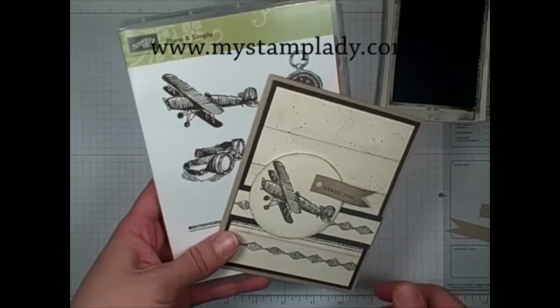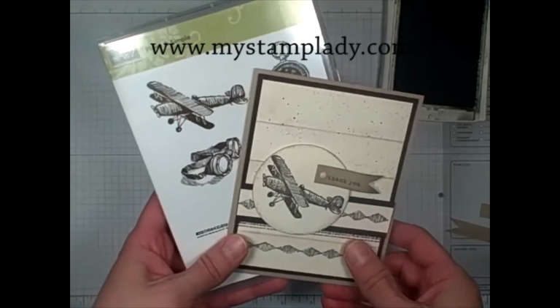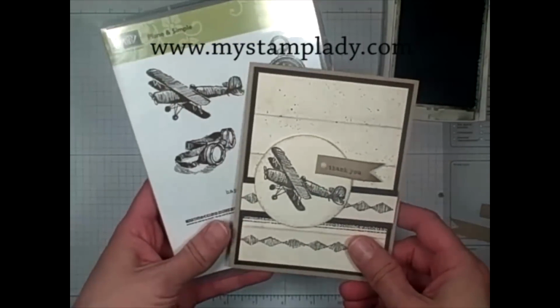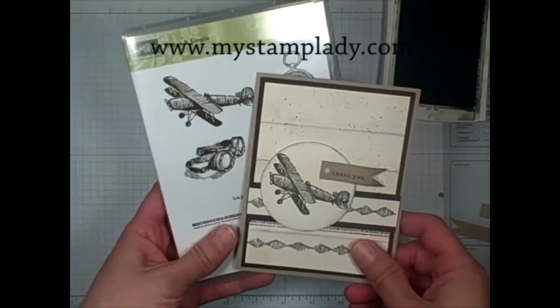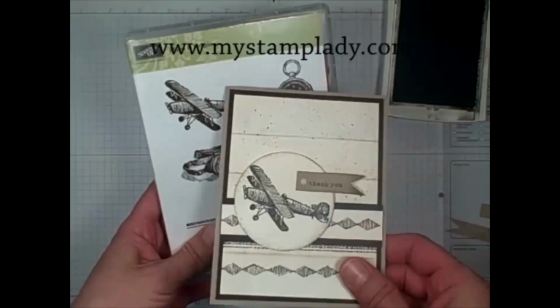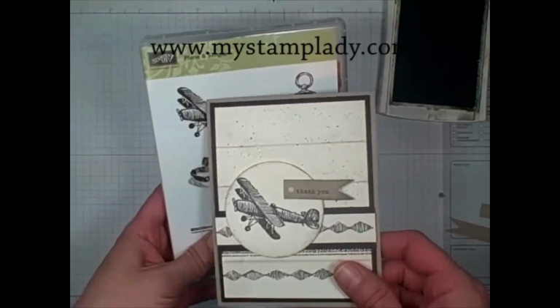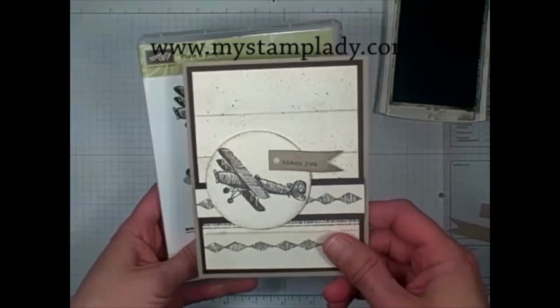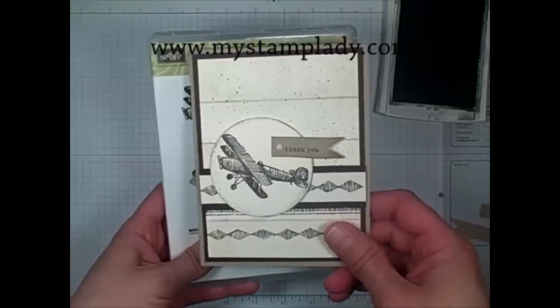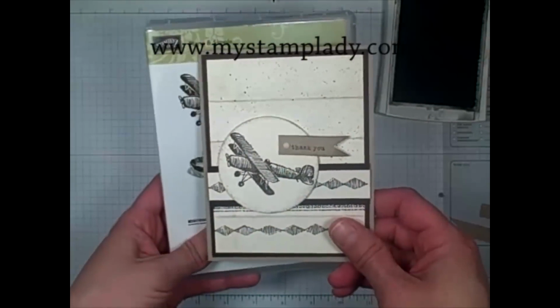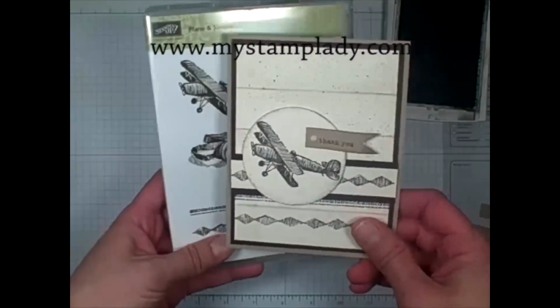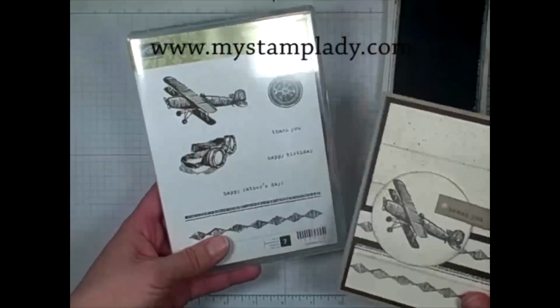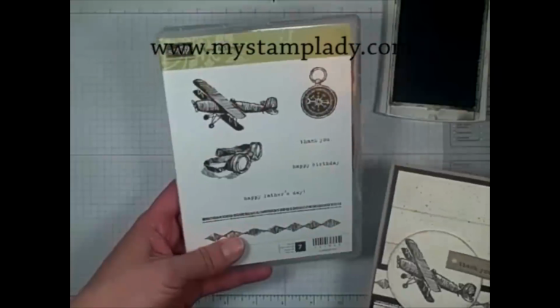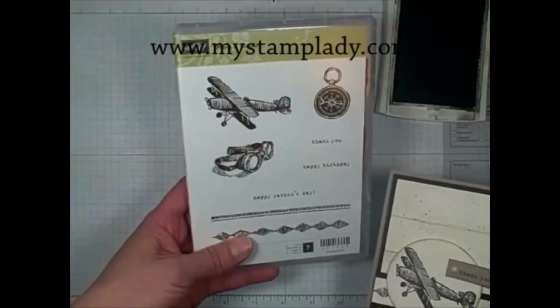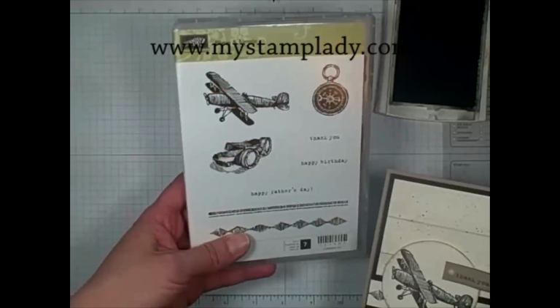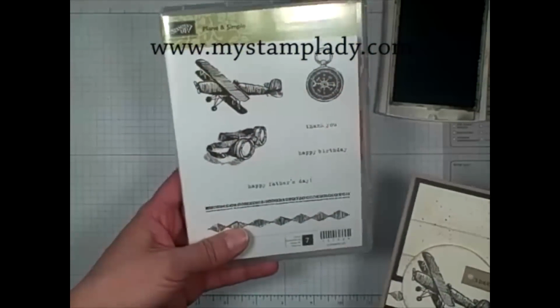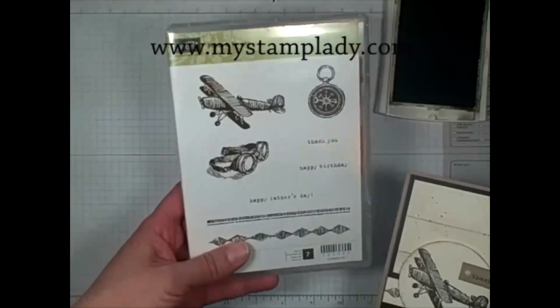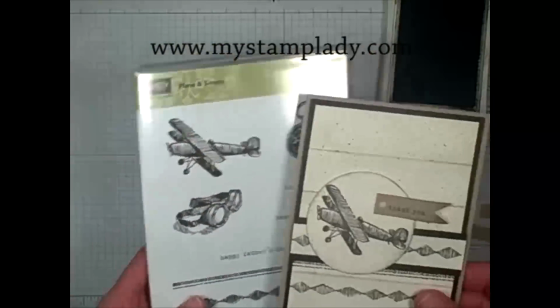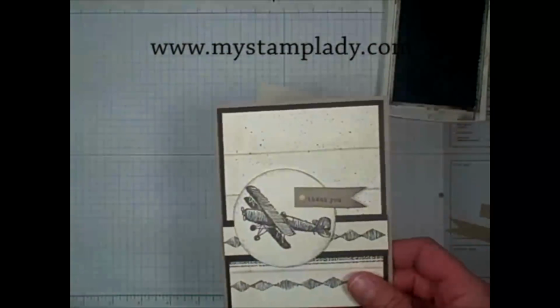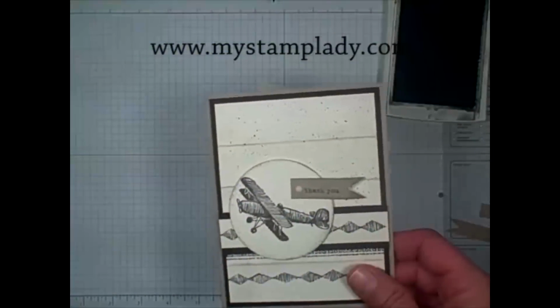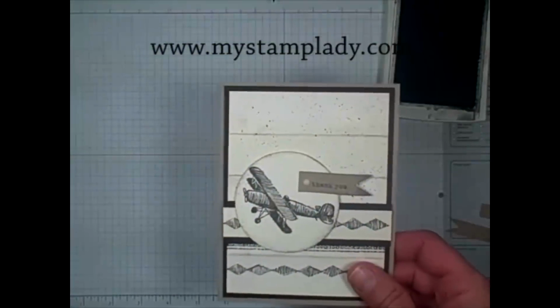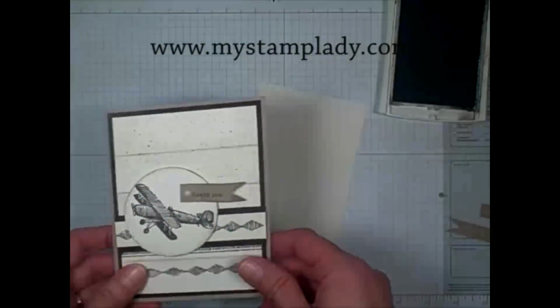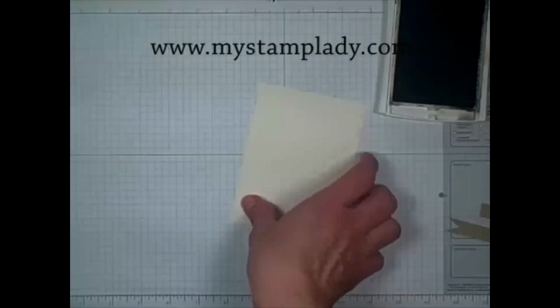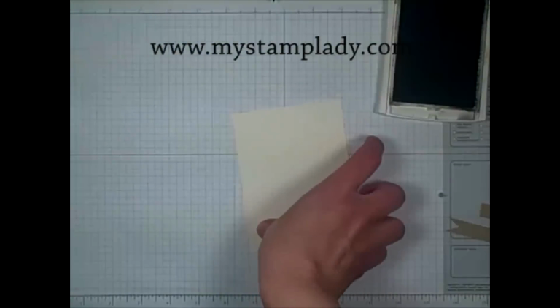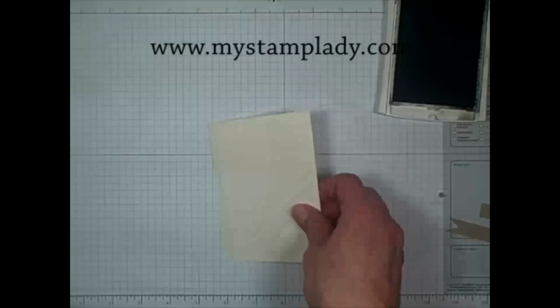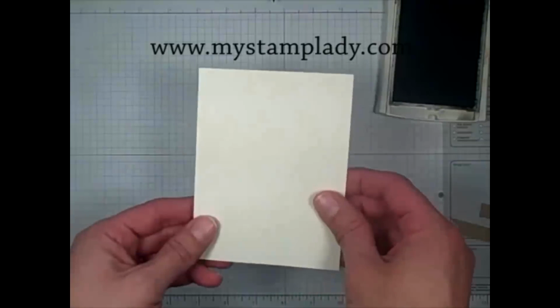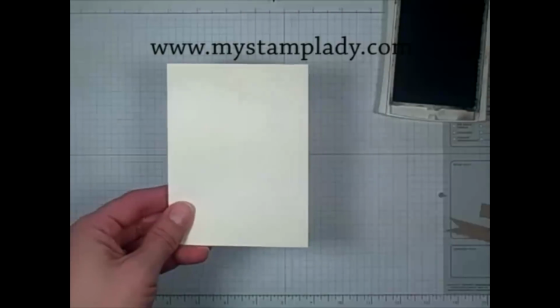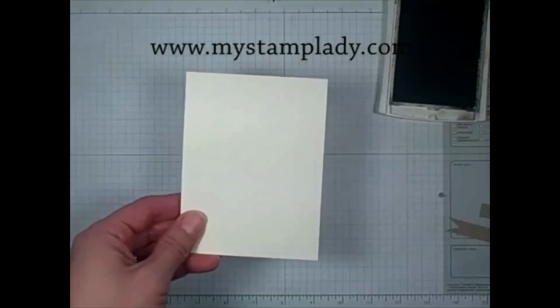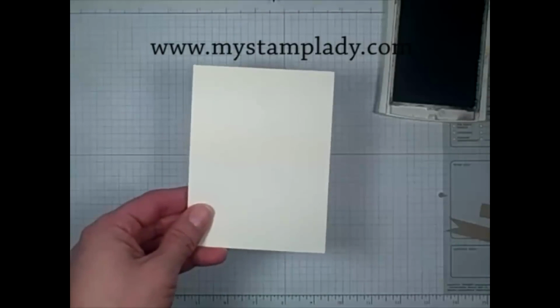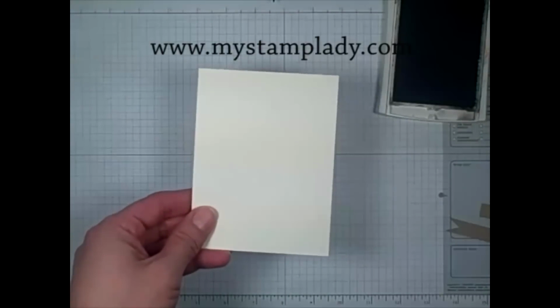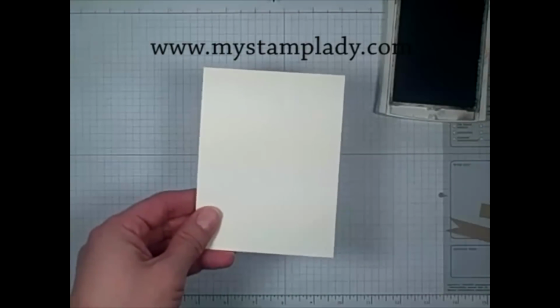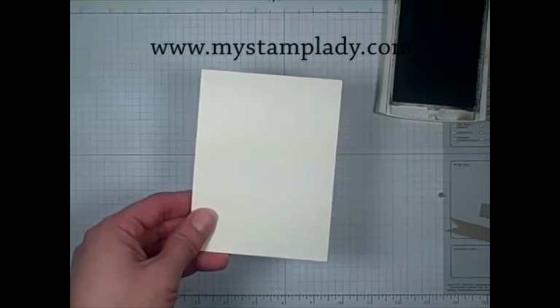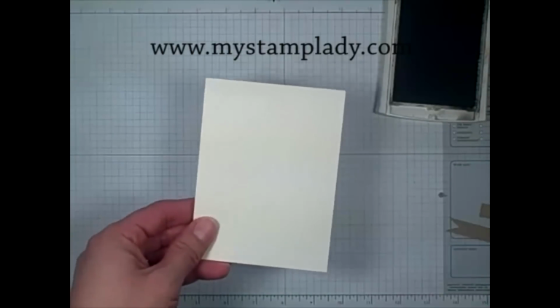Hello, today I'm going to show you how I made this background on this masculine card made with Stampin' Up's Plain and Simple stamp set. To start with, I took a piece of 3 and 3 quarters by 5 inches of very vanilla.